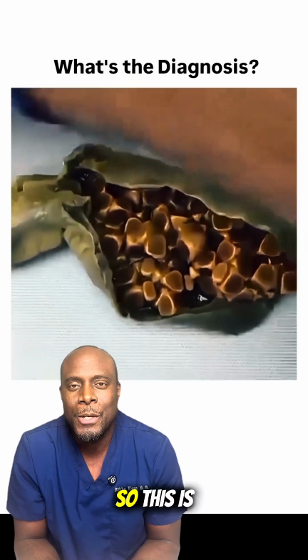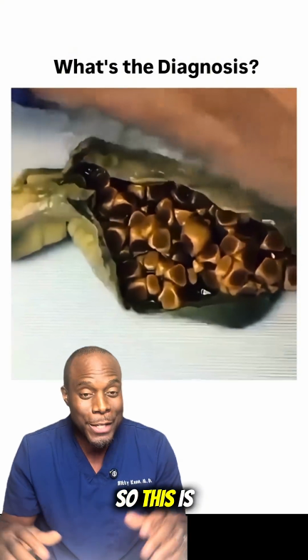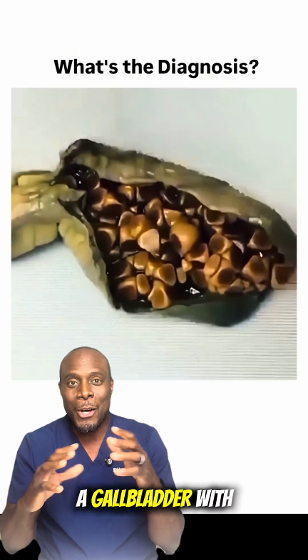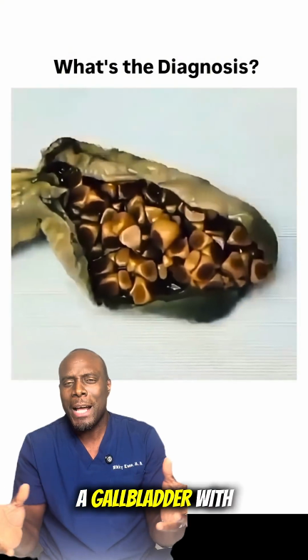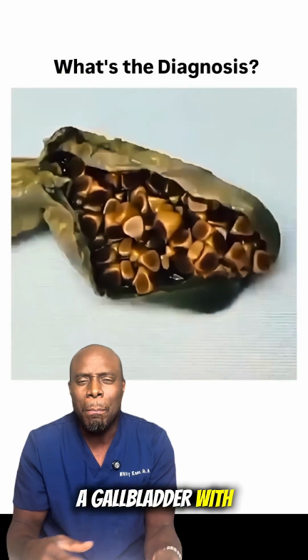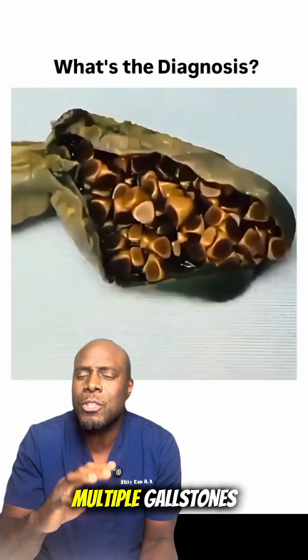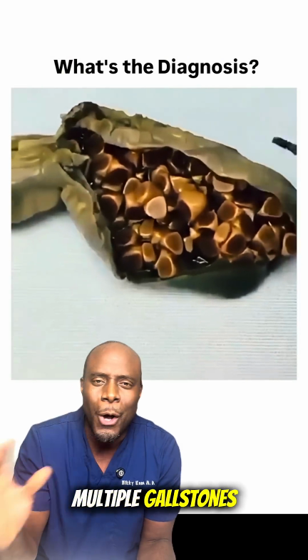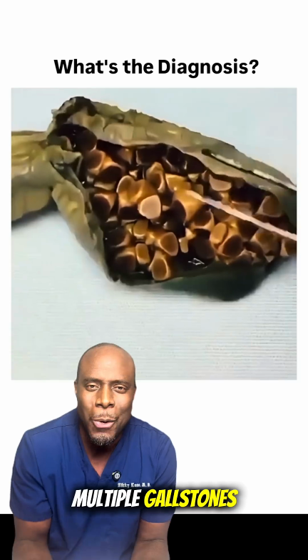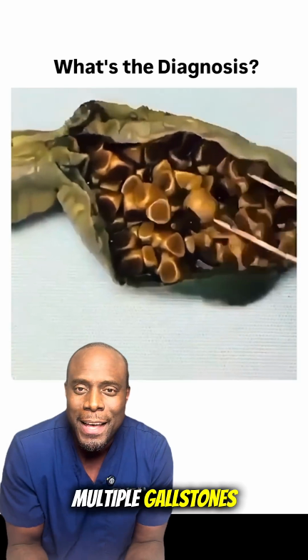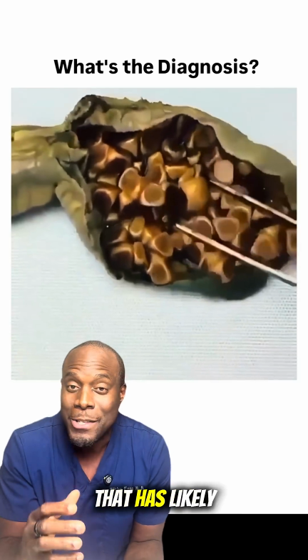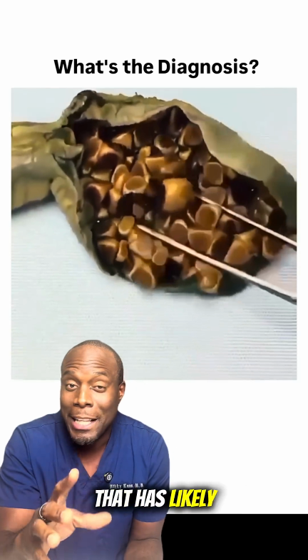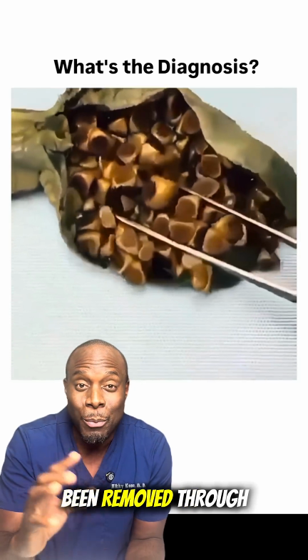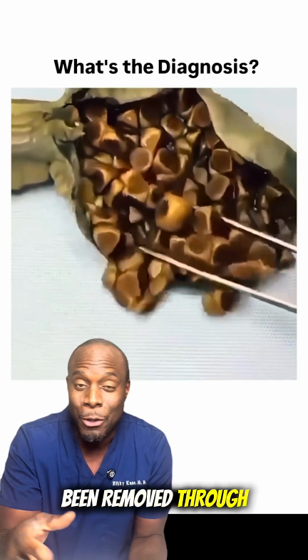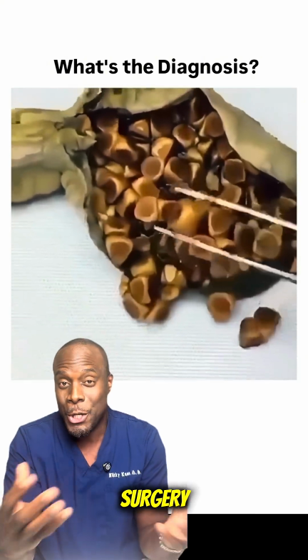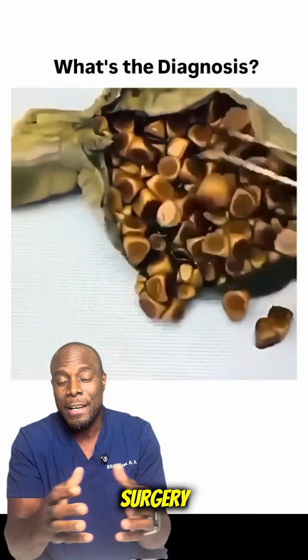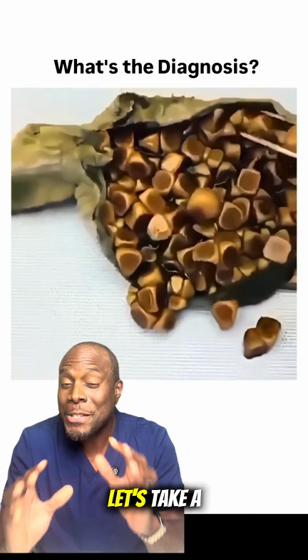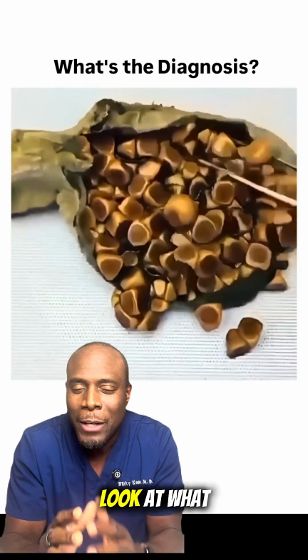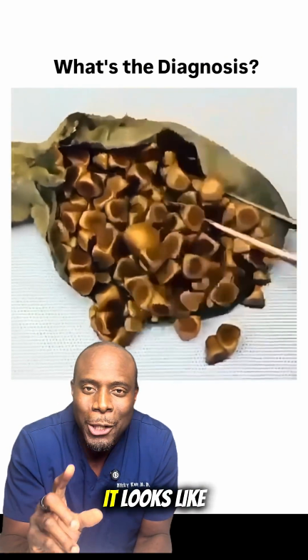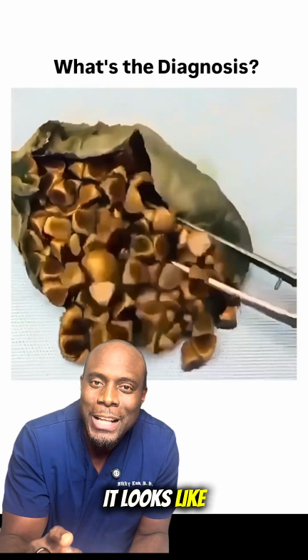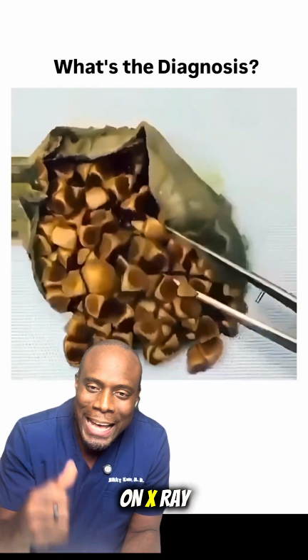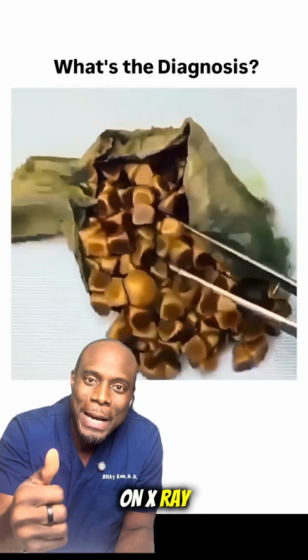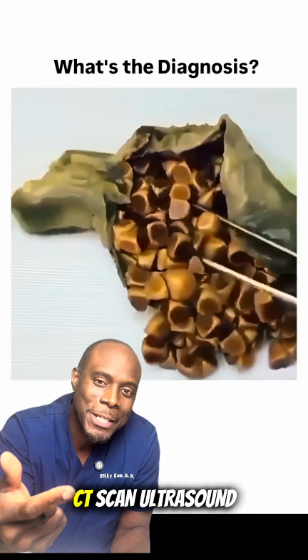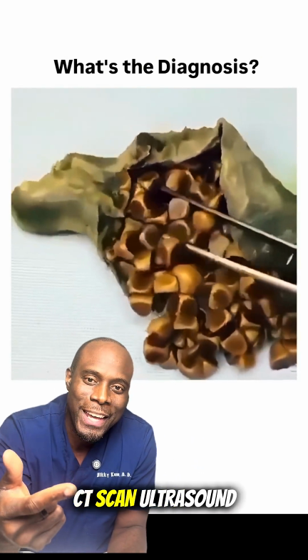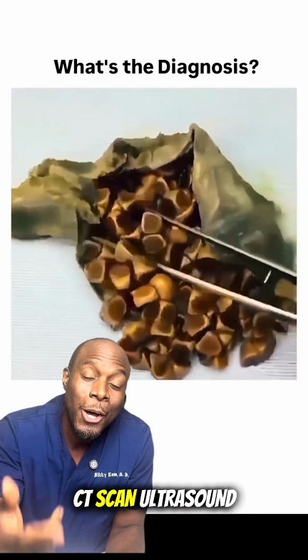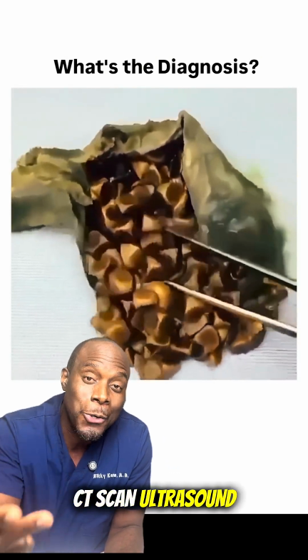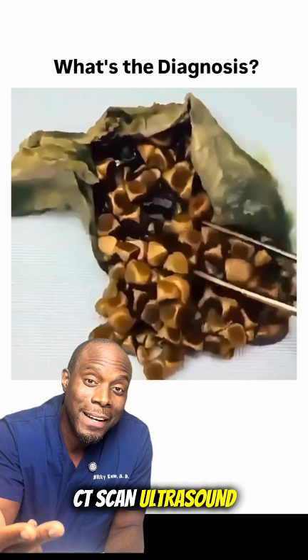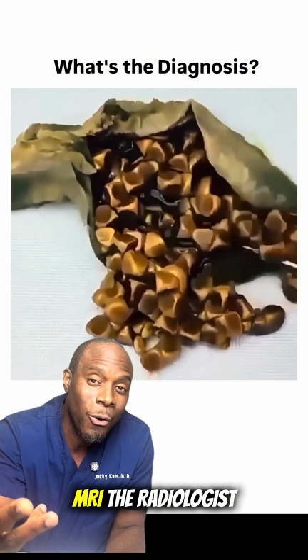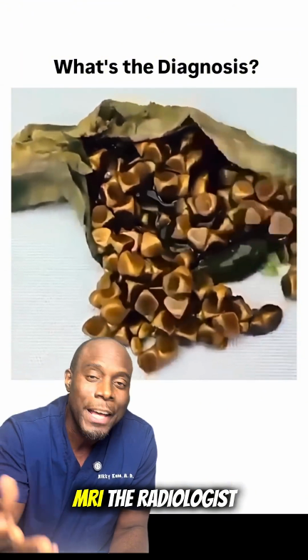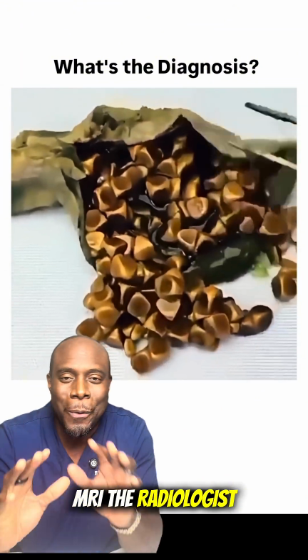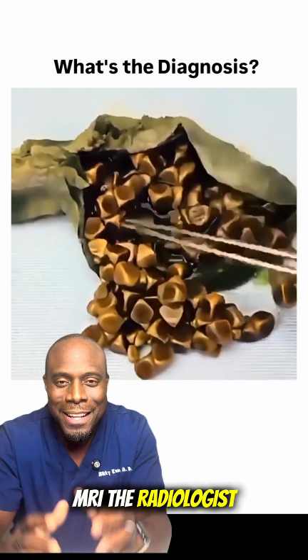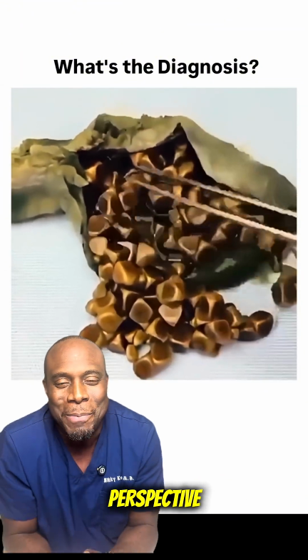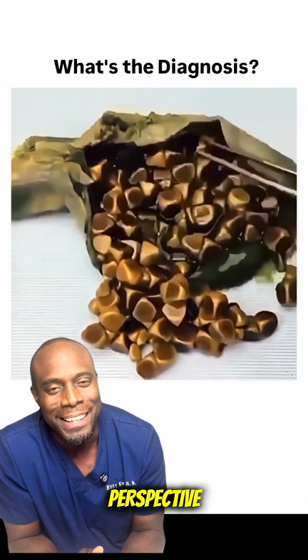This is a gallbladder with multiple gallstones that has likely been removed through surgery. Let's take a look at what it looks like on x-ray, CT scan, ultrasound, MRI — the radiologist's perspective.